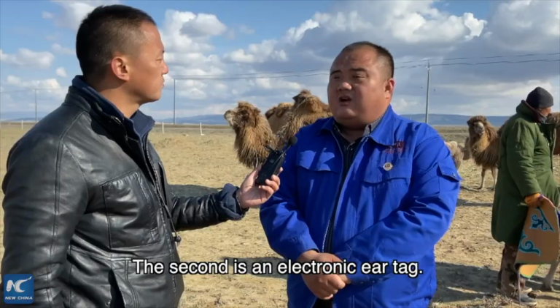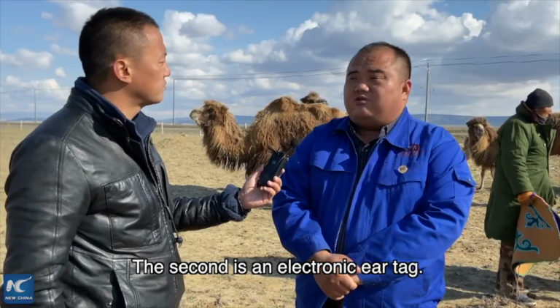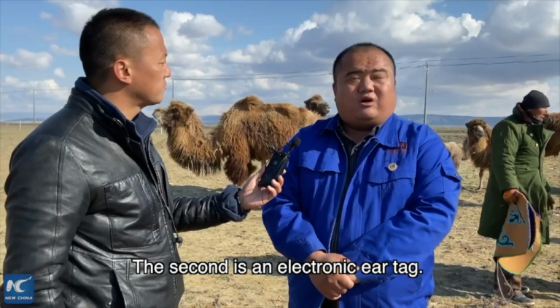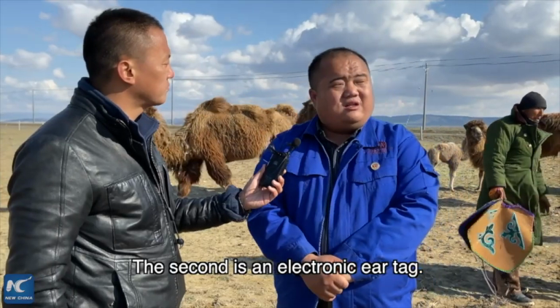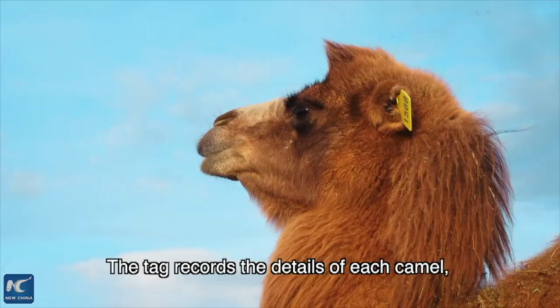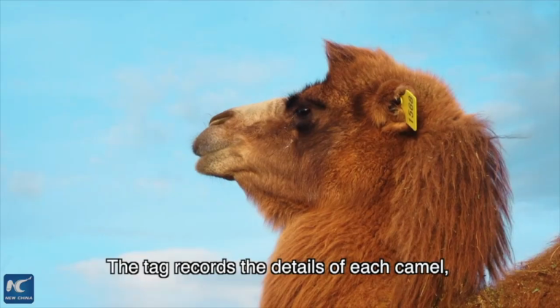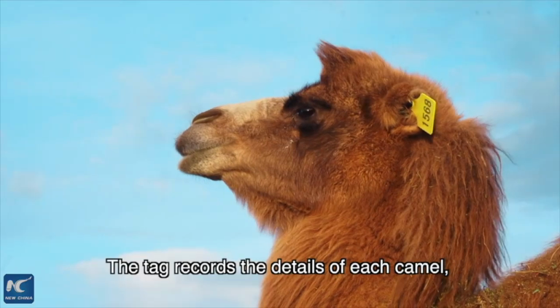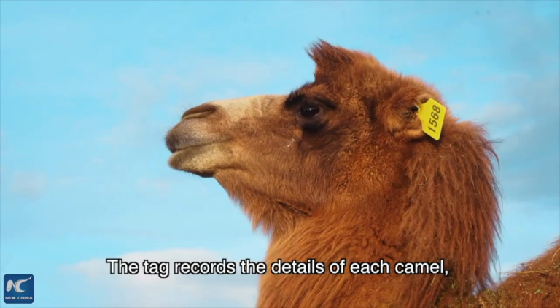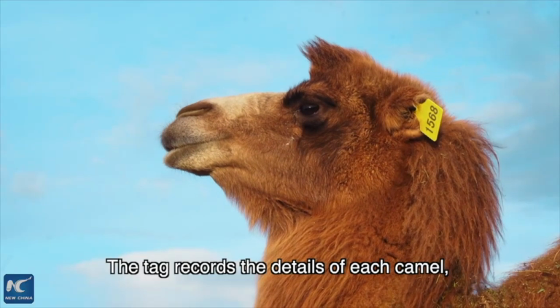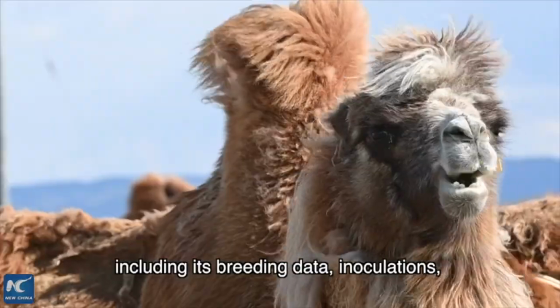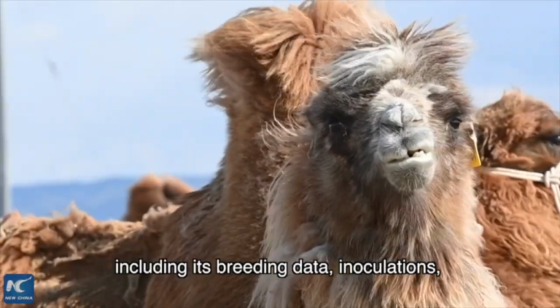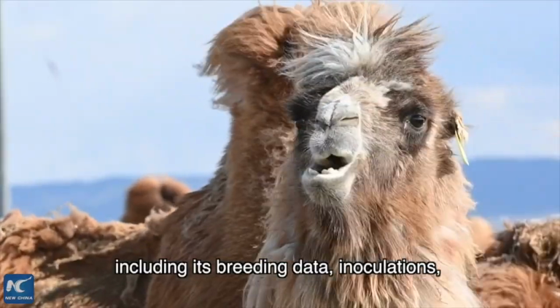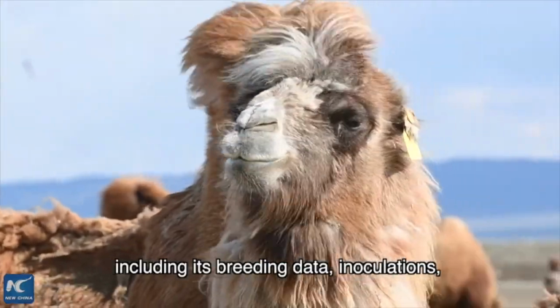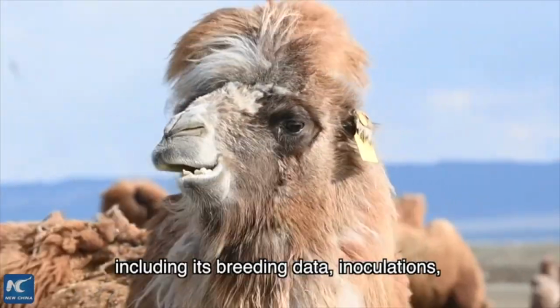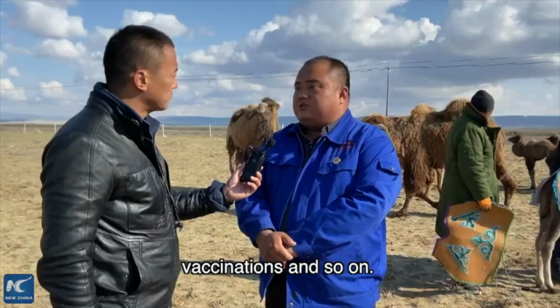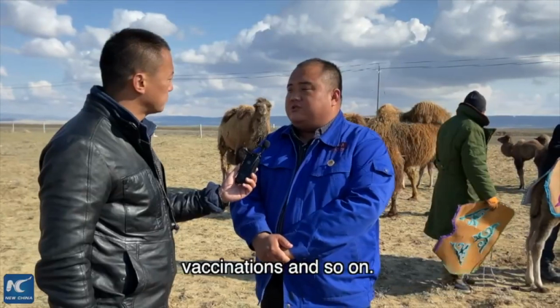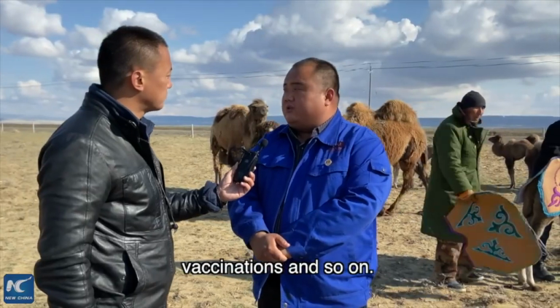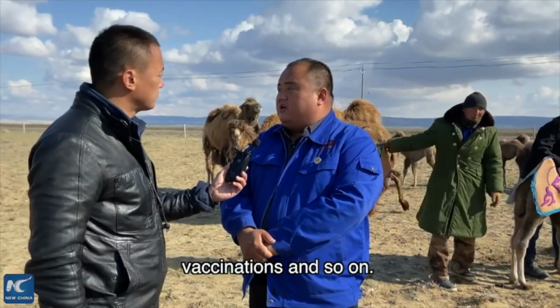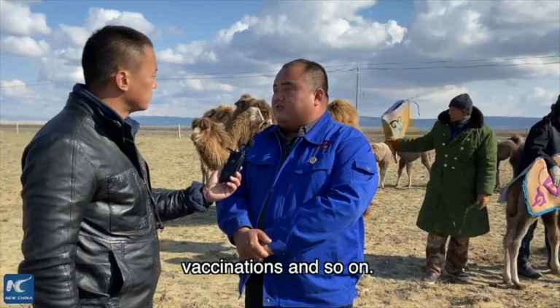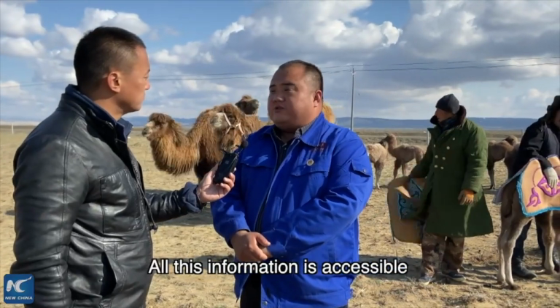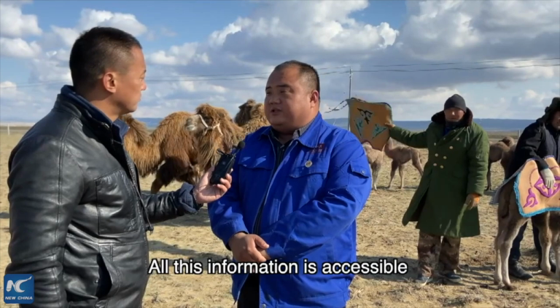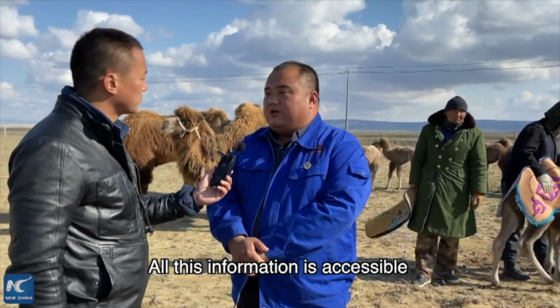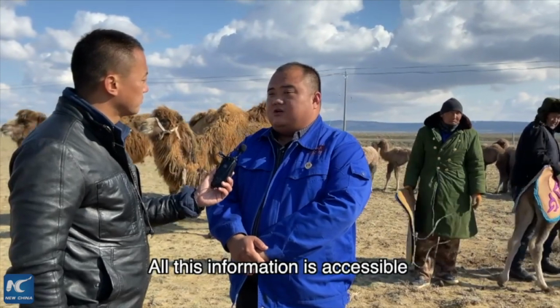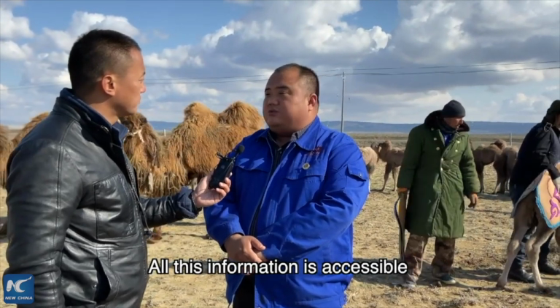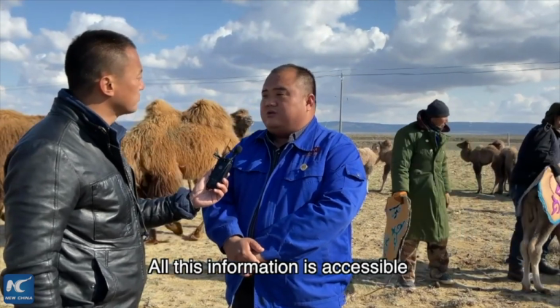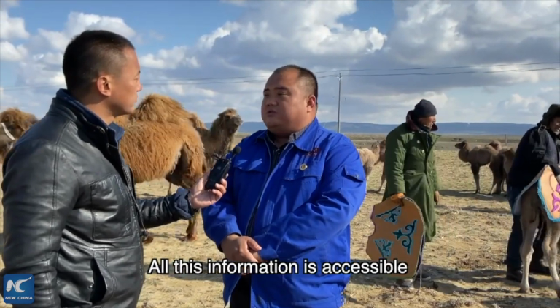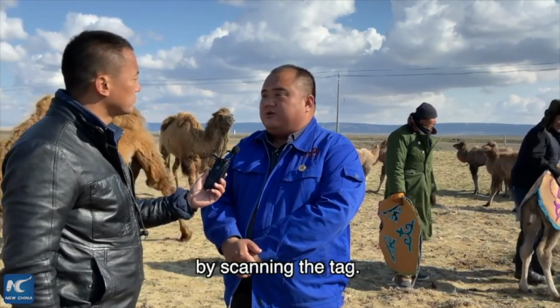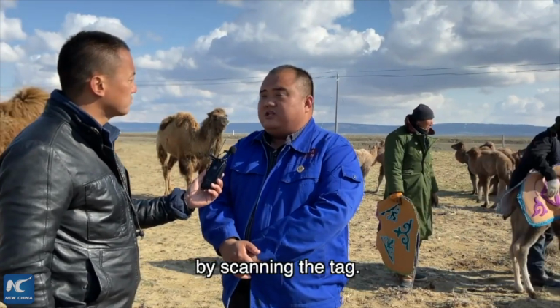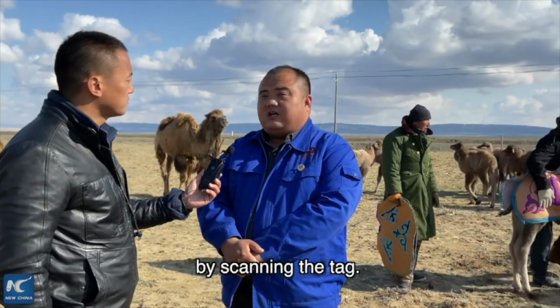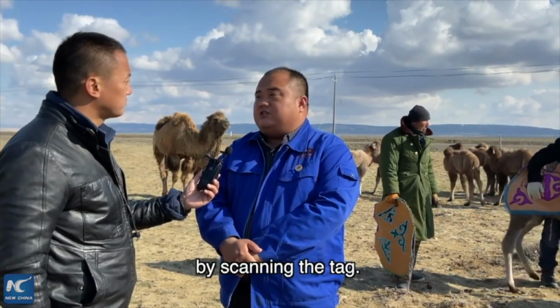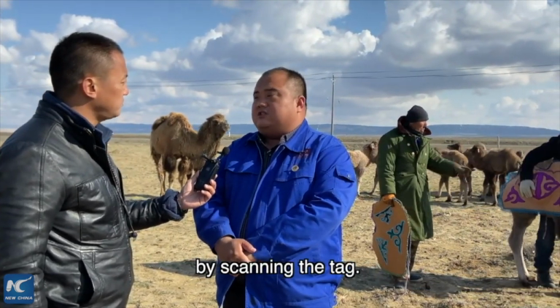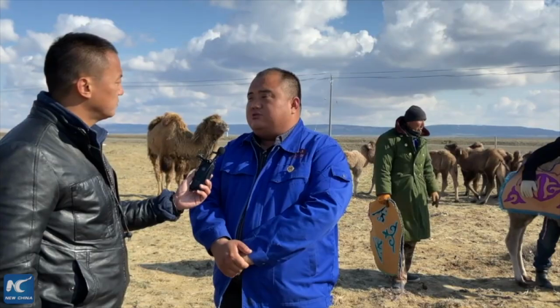The second method is the electronic ear tag on each camel's ear. Using a handheld scanner, we can instantly query the specific situation of each individual camel, including its breeding status, injury records, vaccination history, and other individual health information.